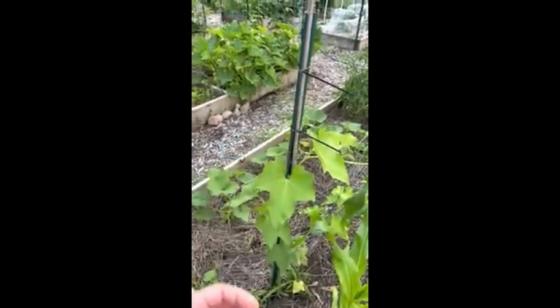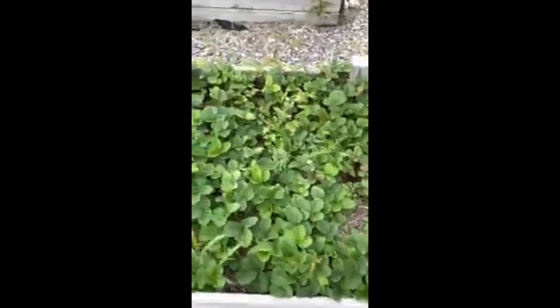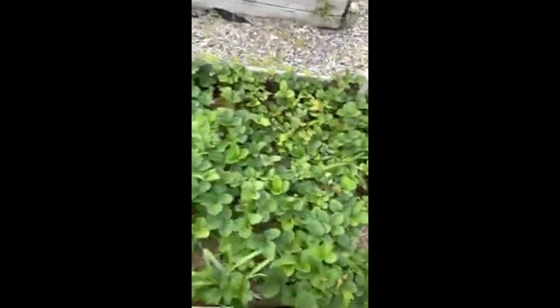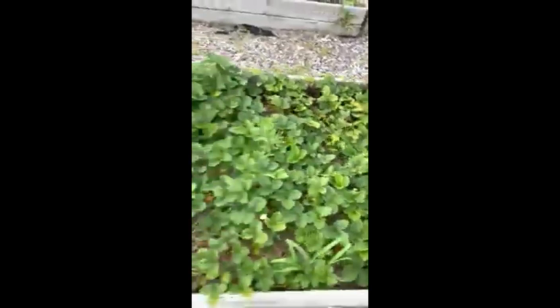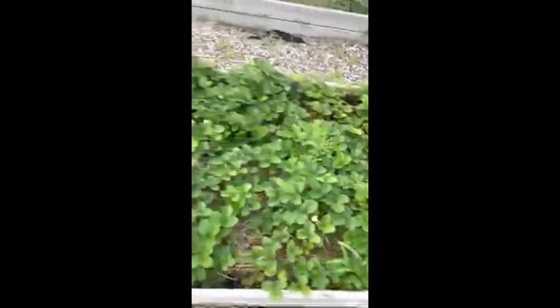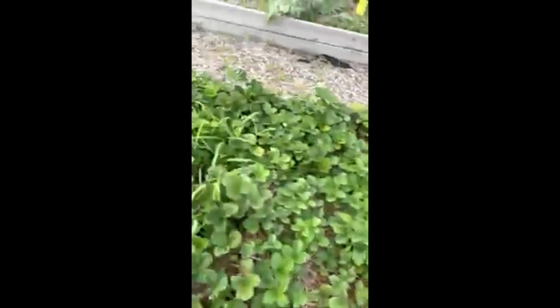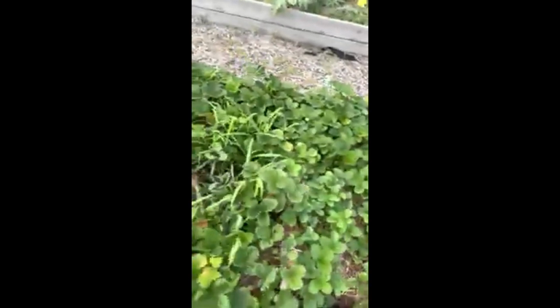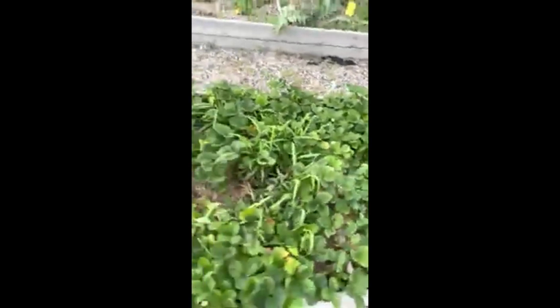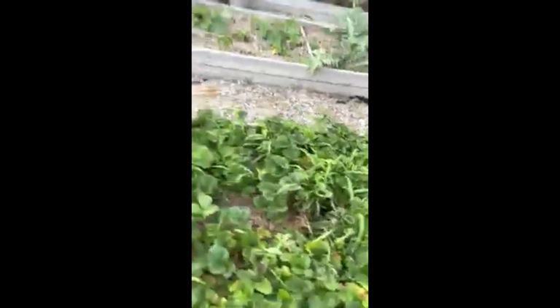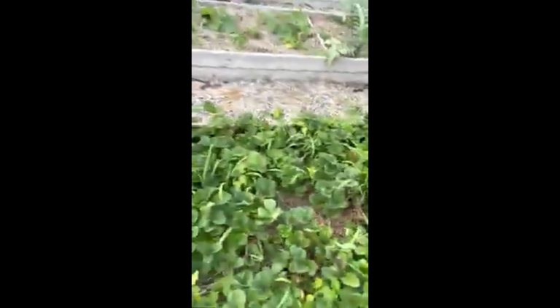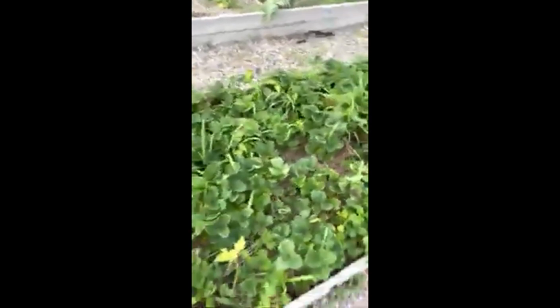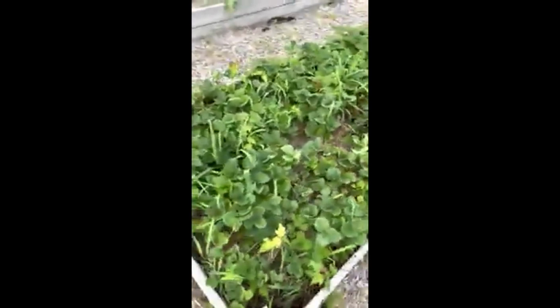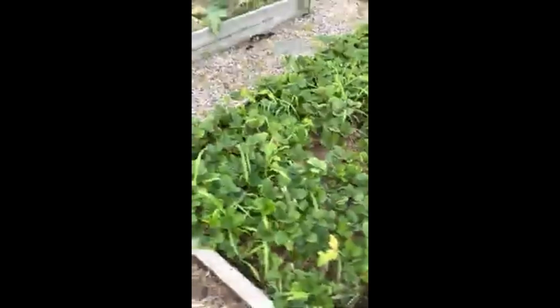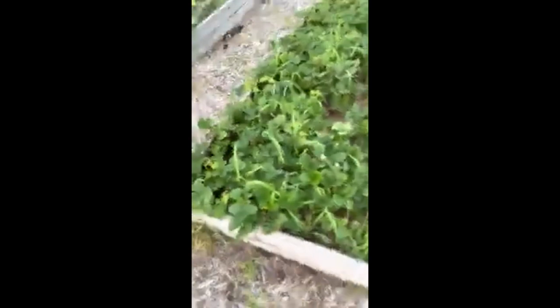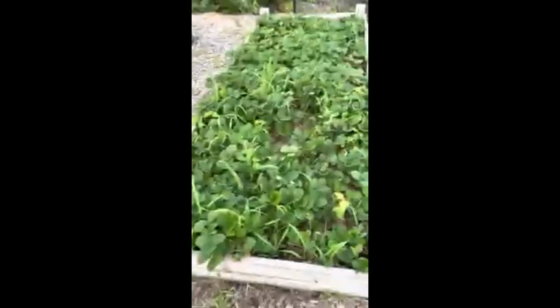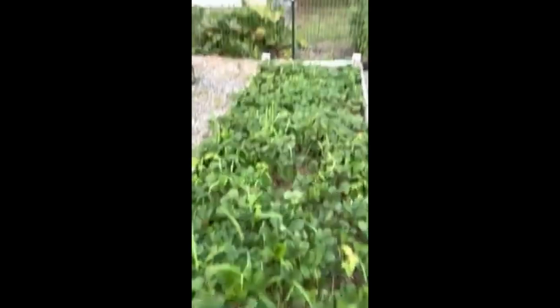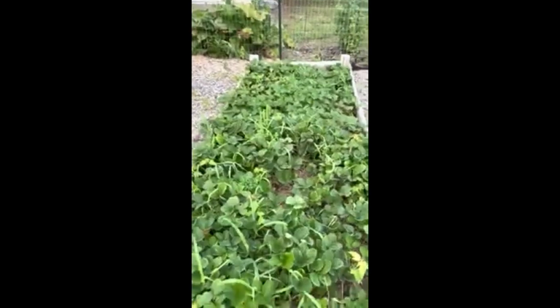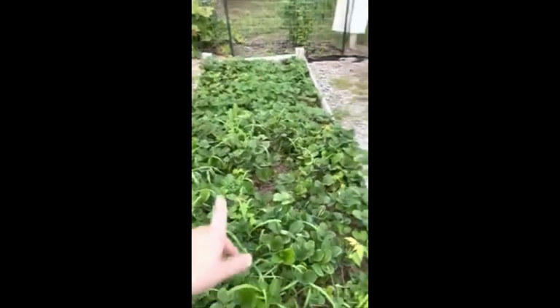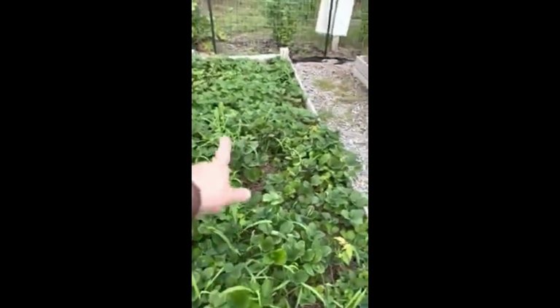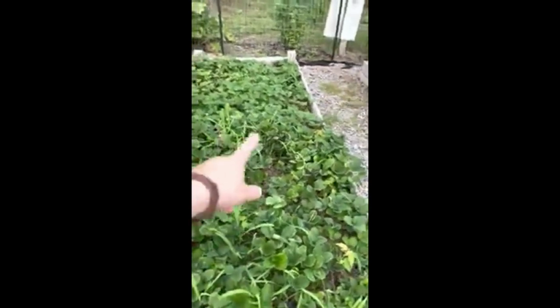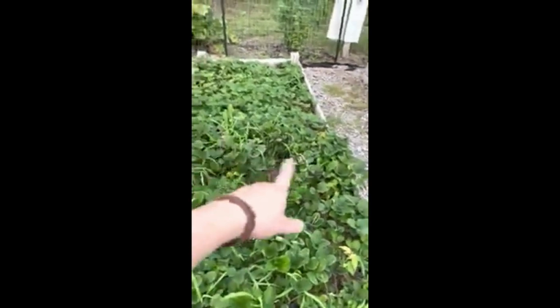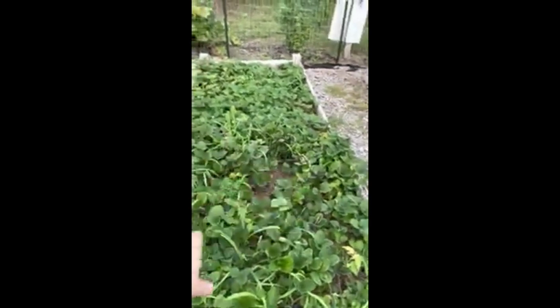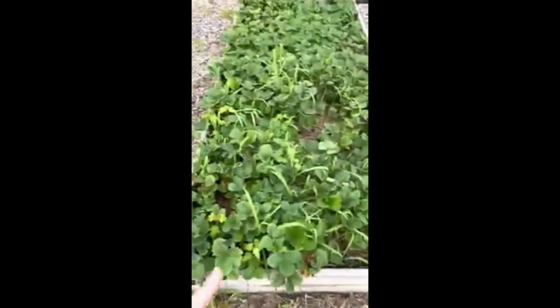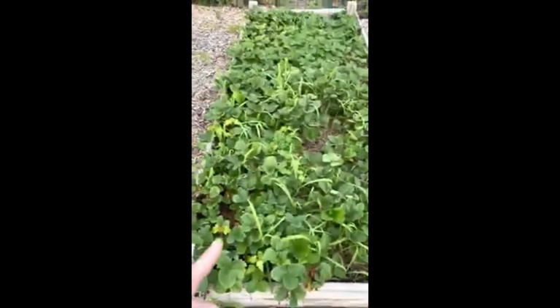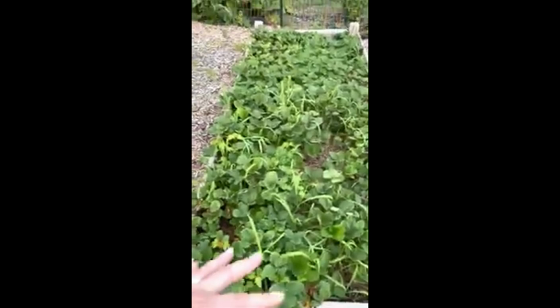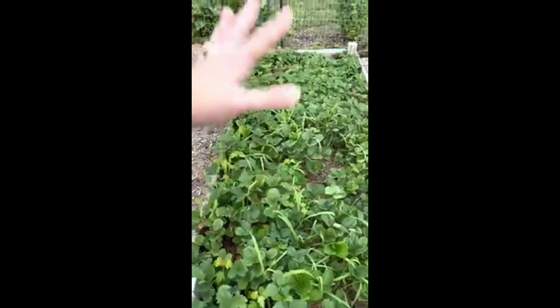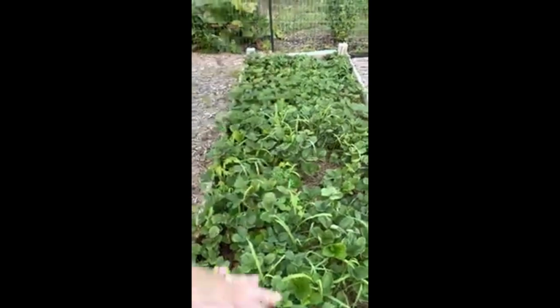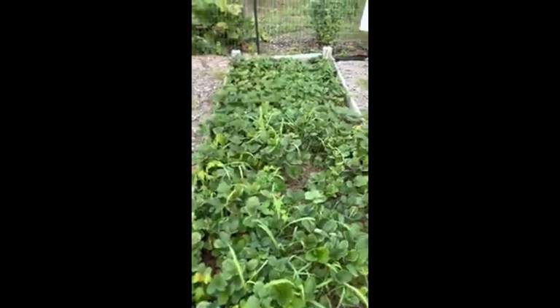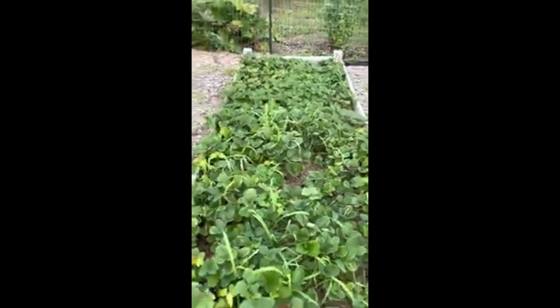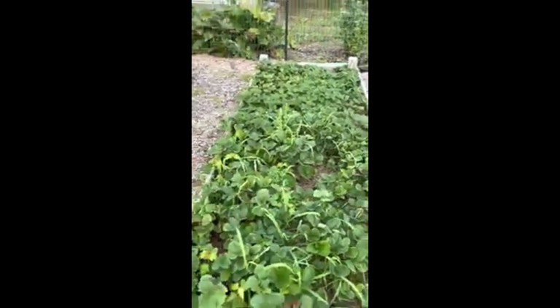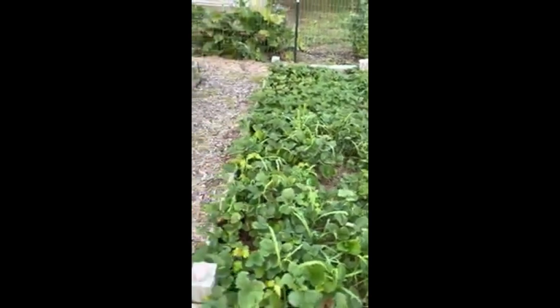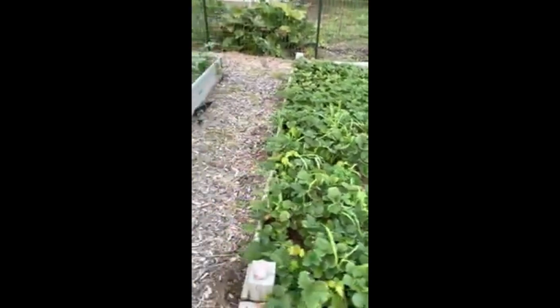Got my strawberry bed — these are ever-bearing and come back every single year. Yeah, I know I've got some weeds there, but these are great. I've already had about half a pound of strawberries so far this year.